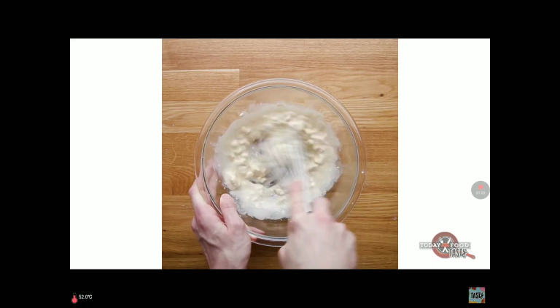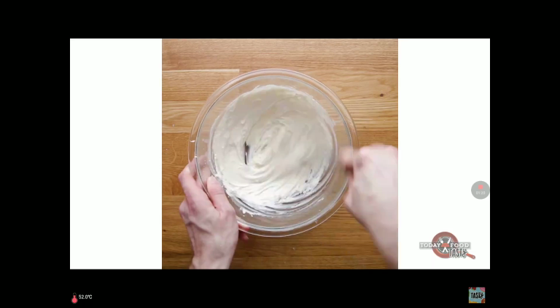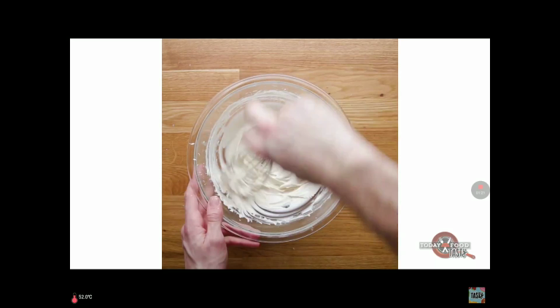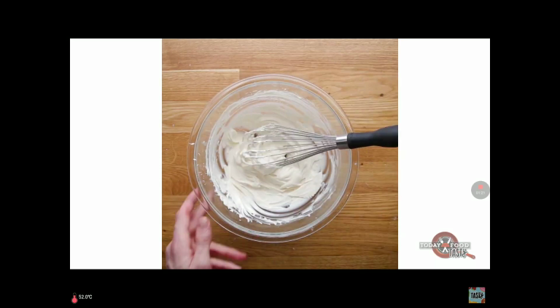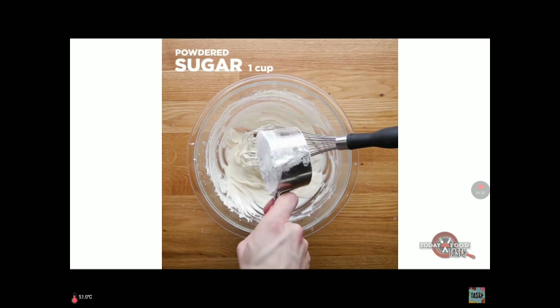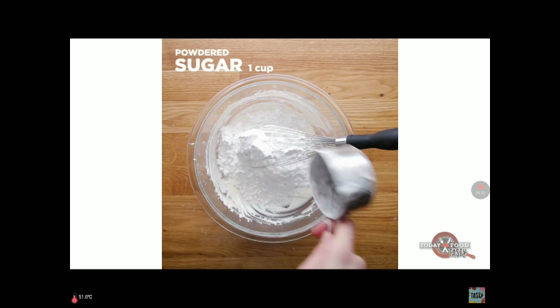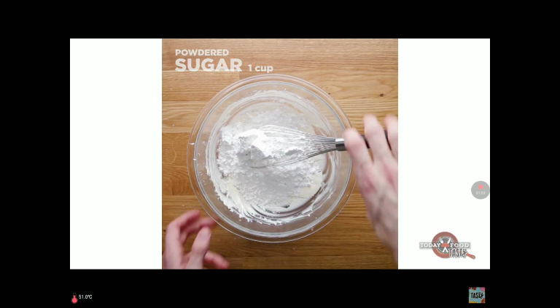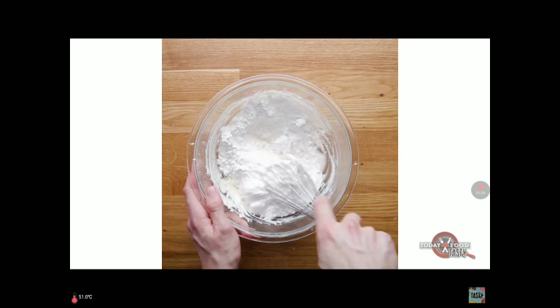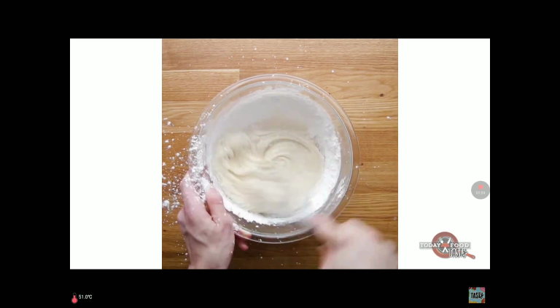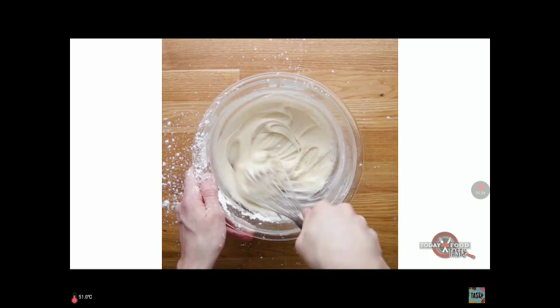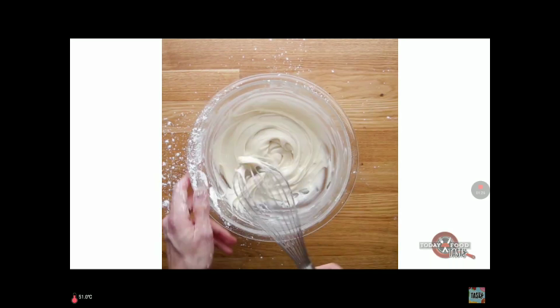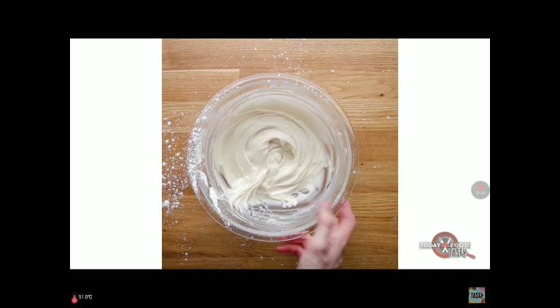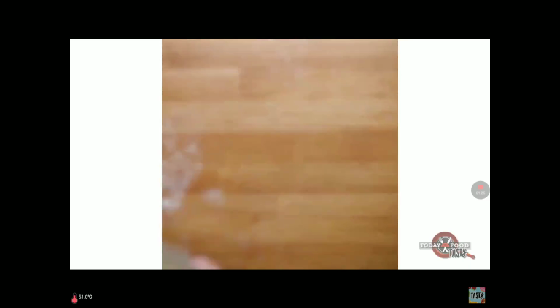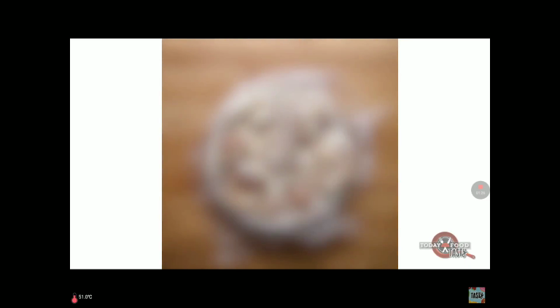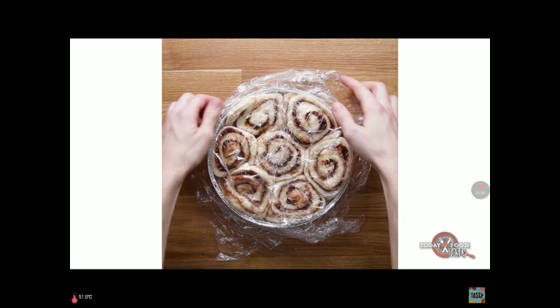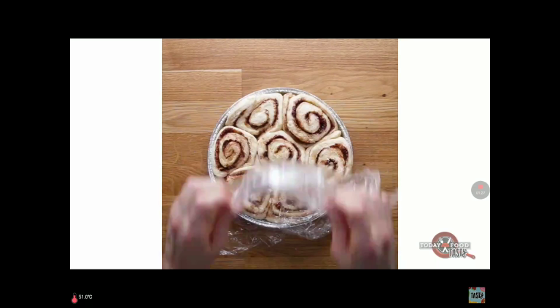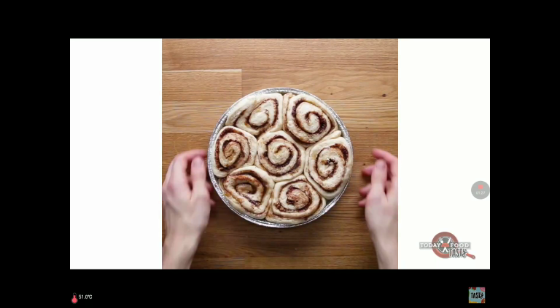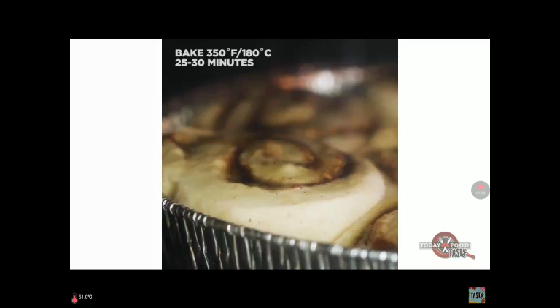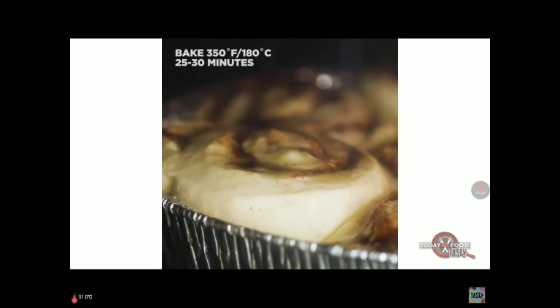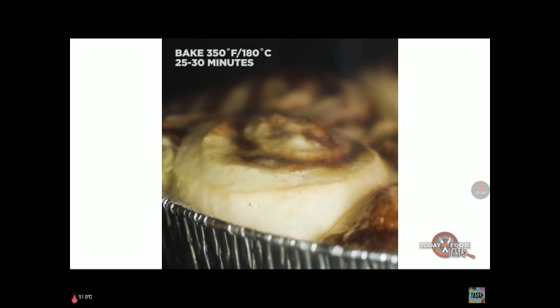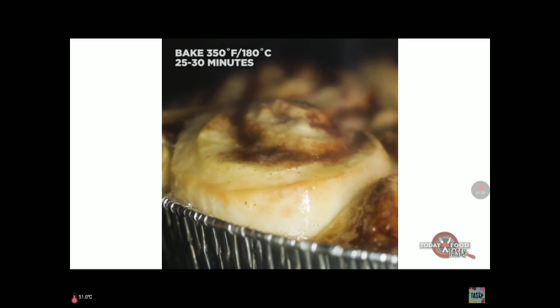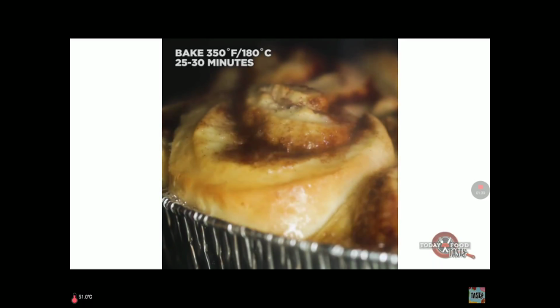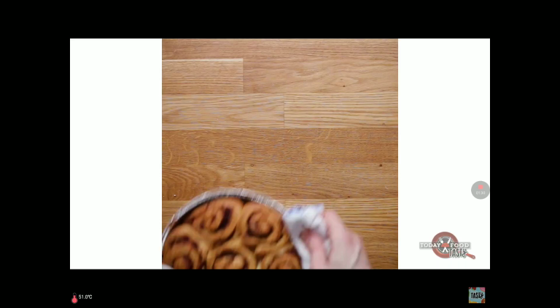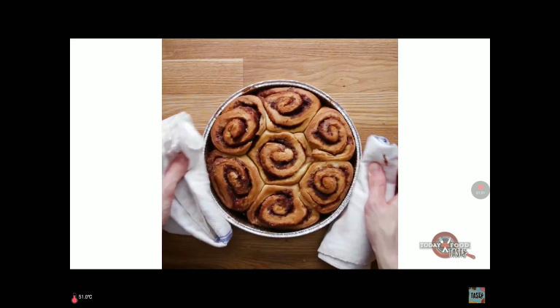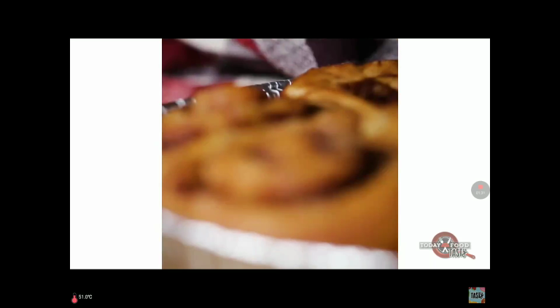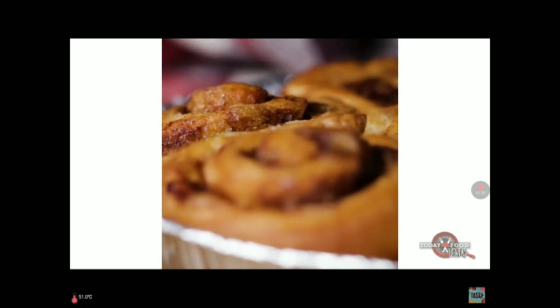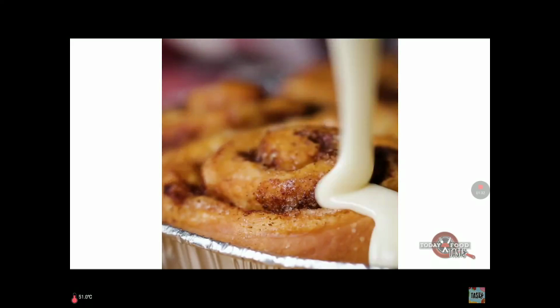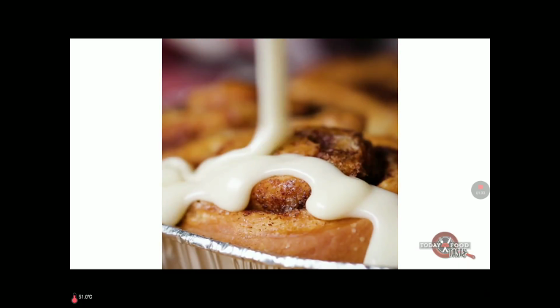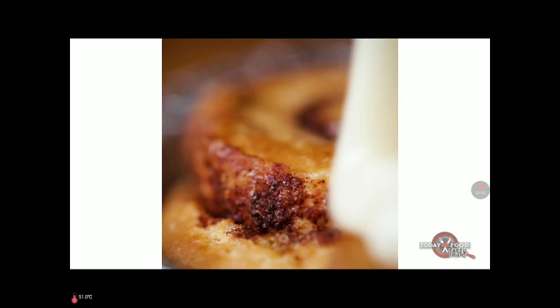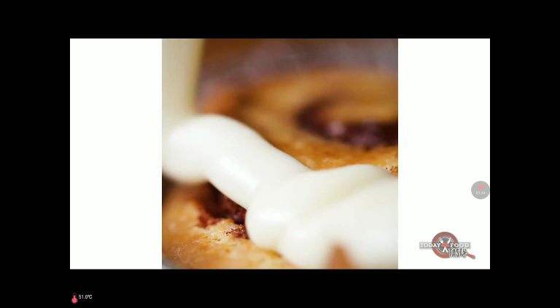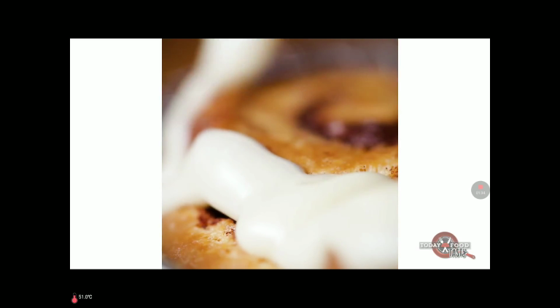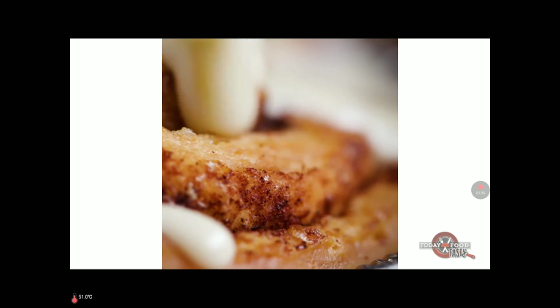Add all the other ingredients and mix it up. Add one cup of powdered sugar, then put it in those and you're done.